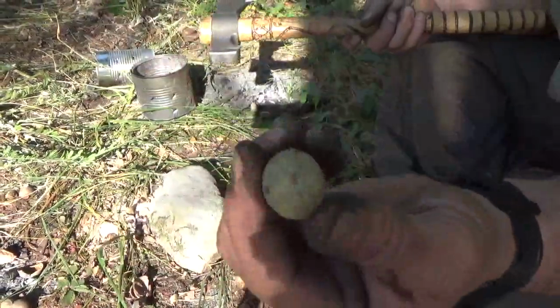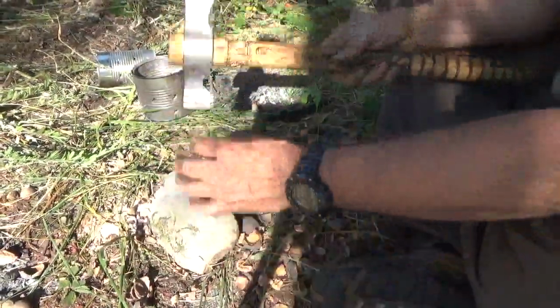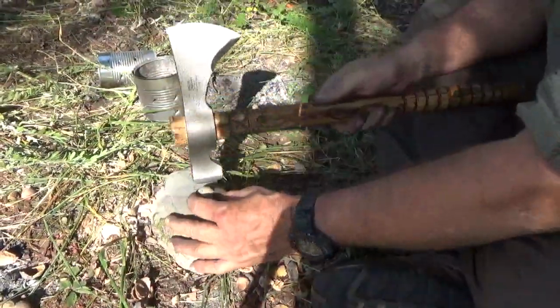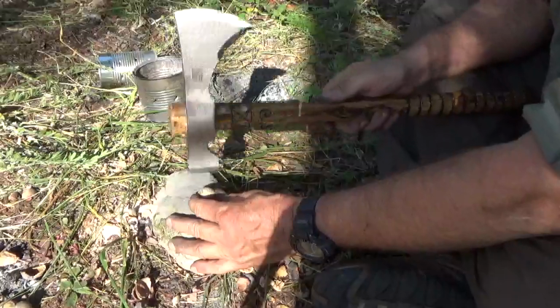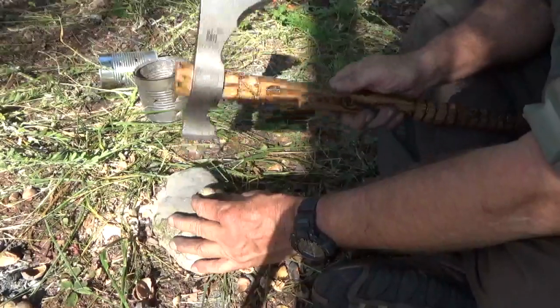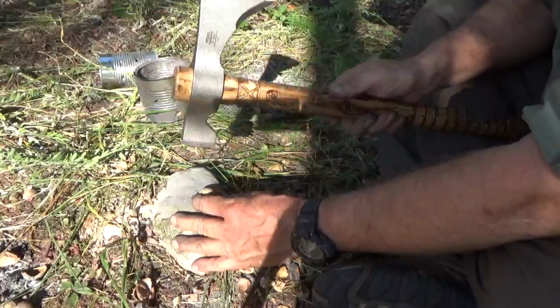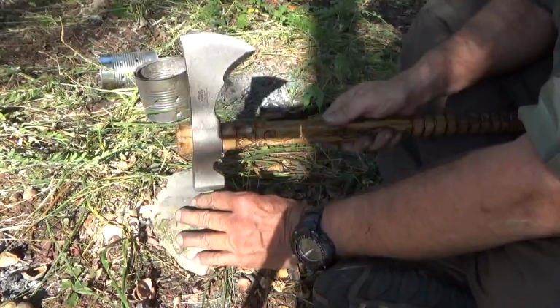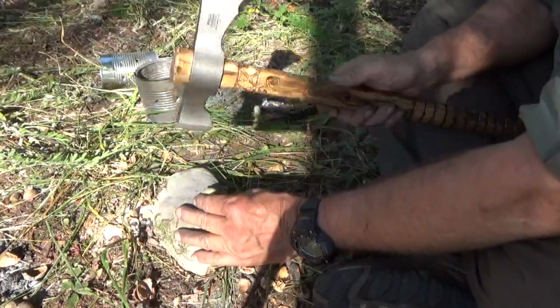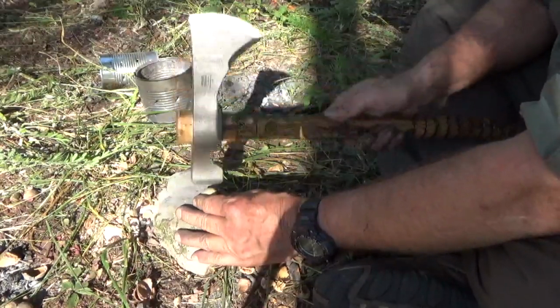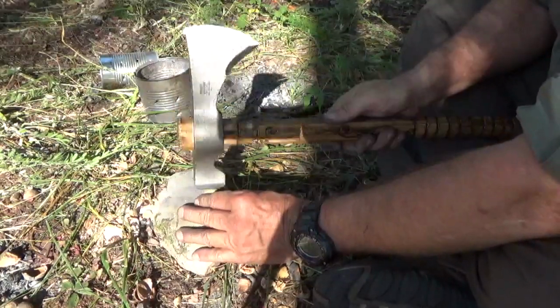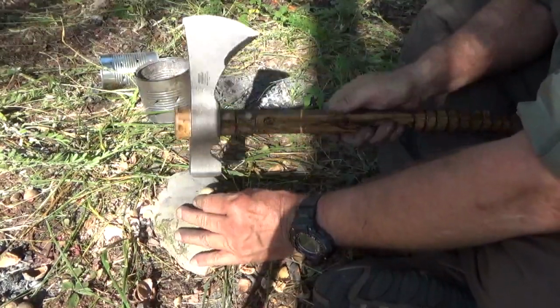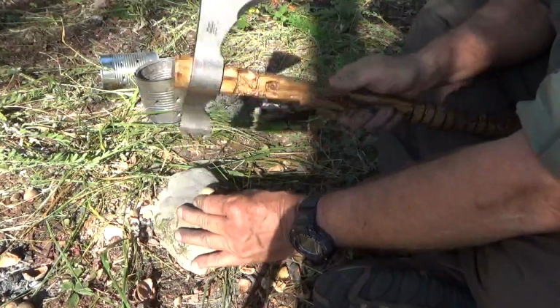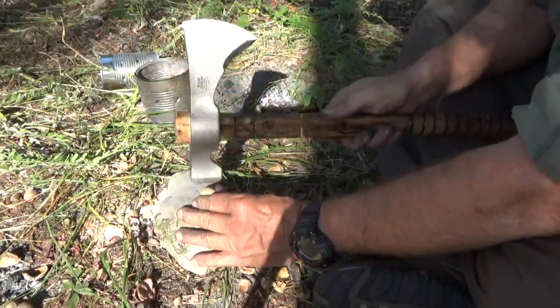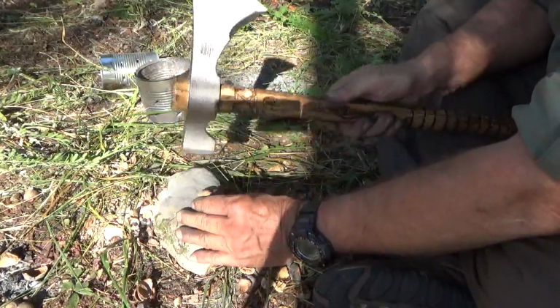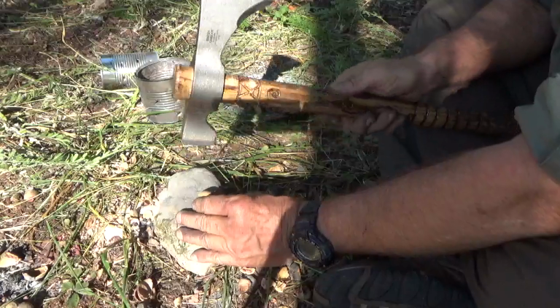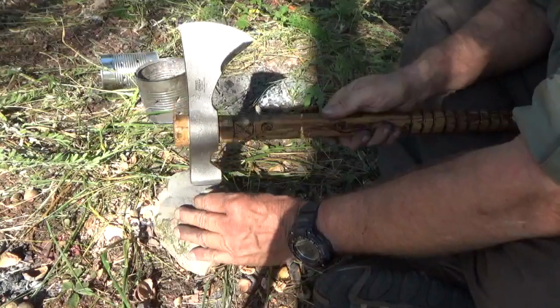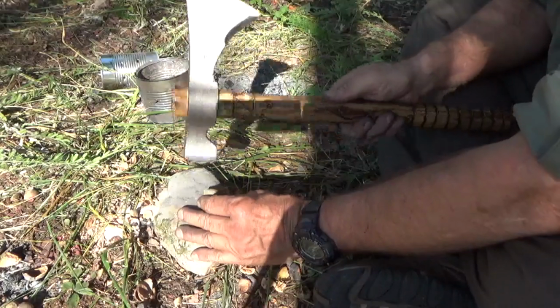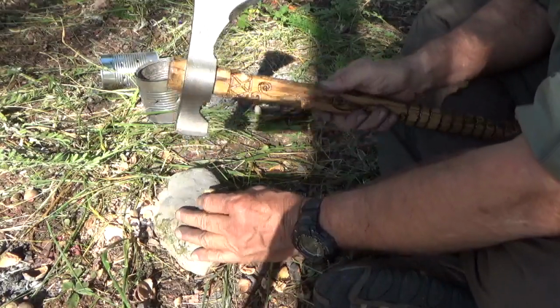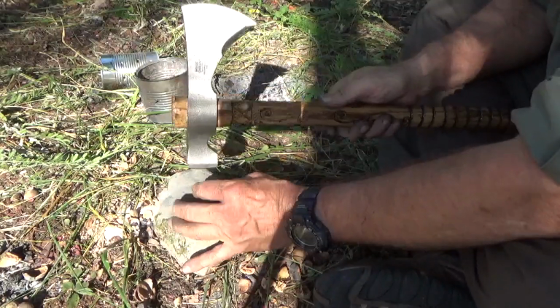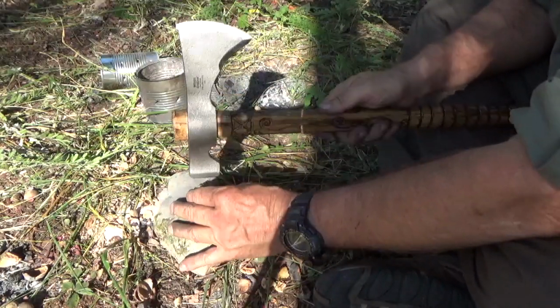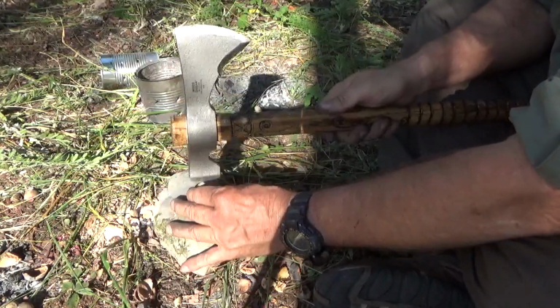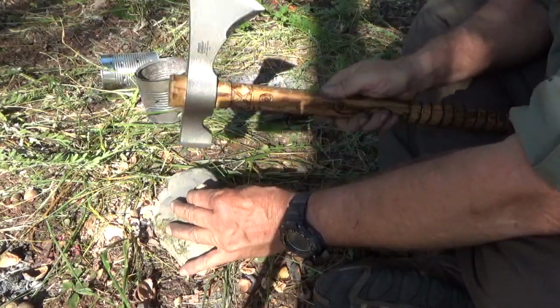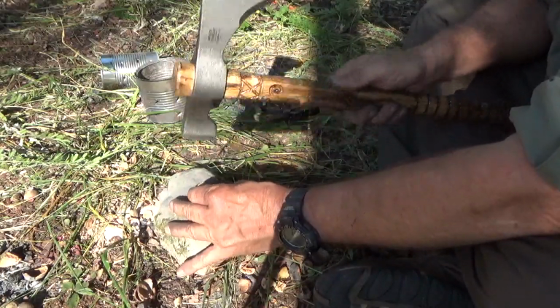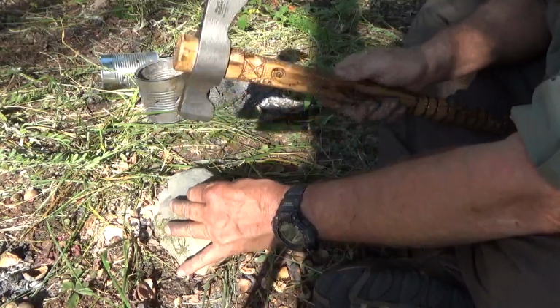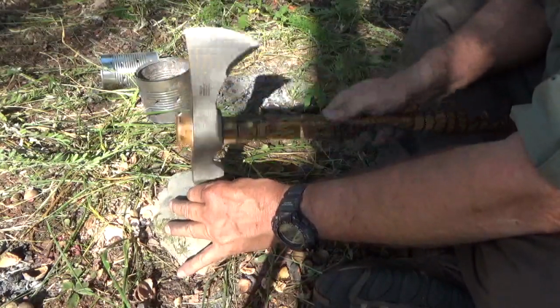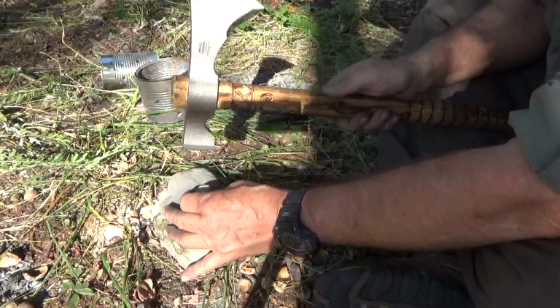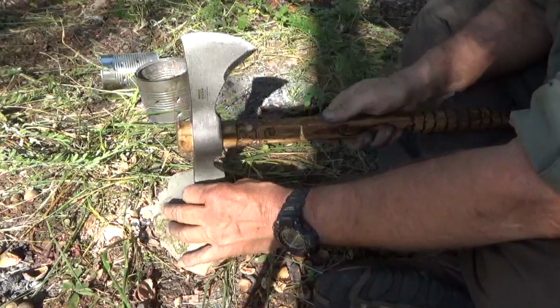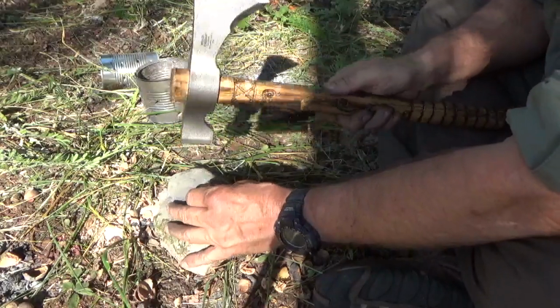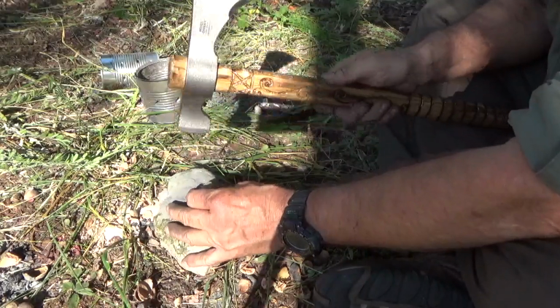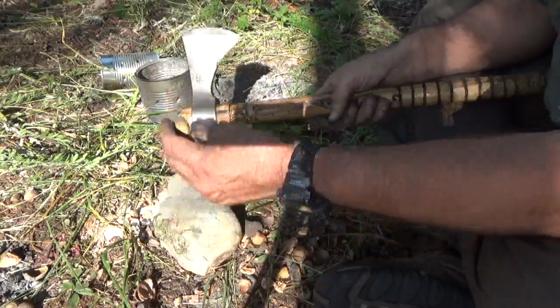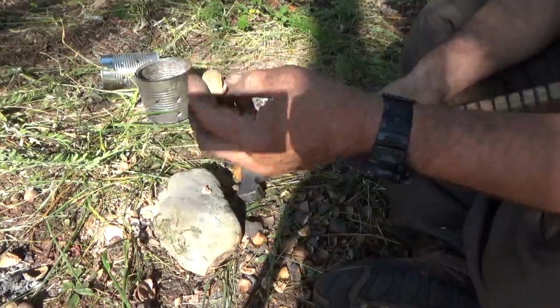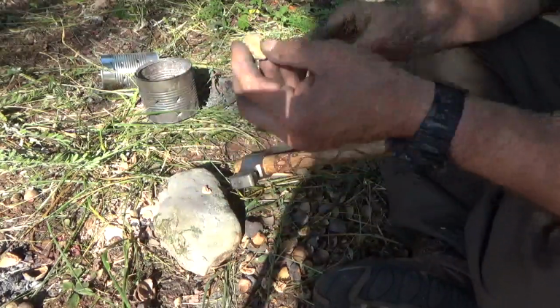Shelled hickory nut. Tomahawk. Little cracks. There it is.